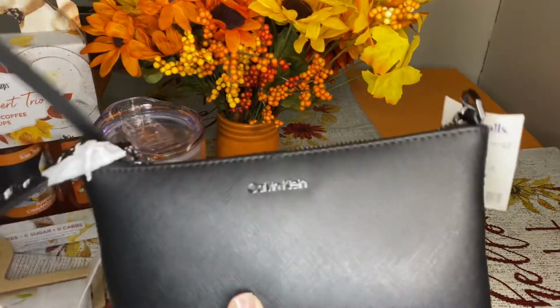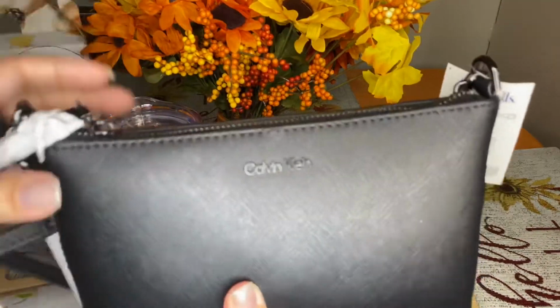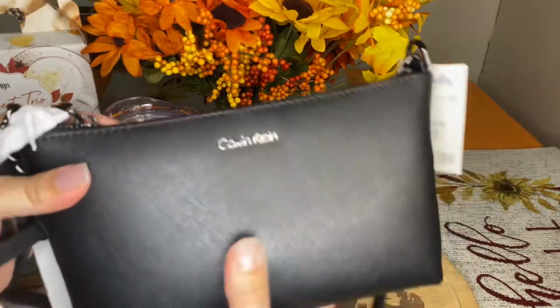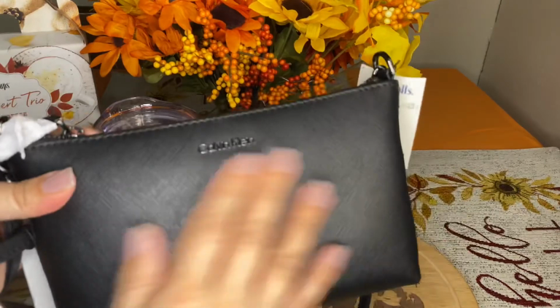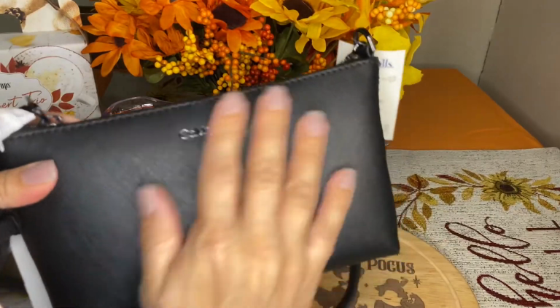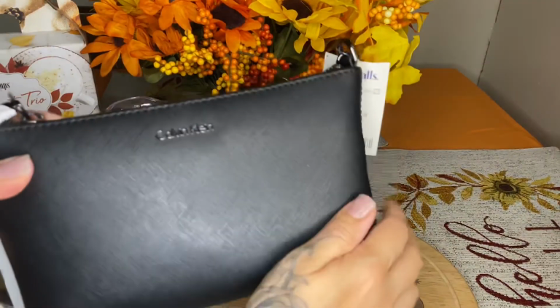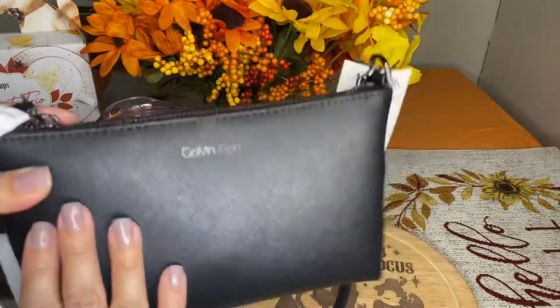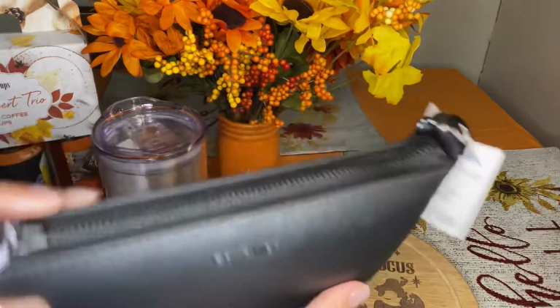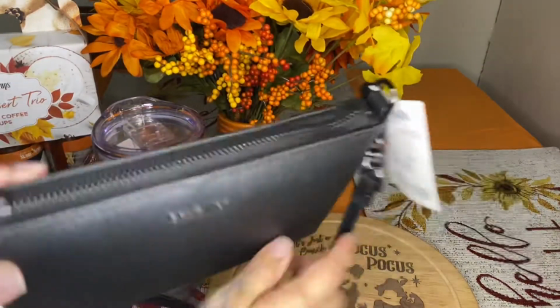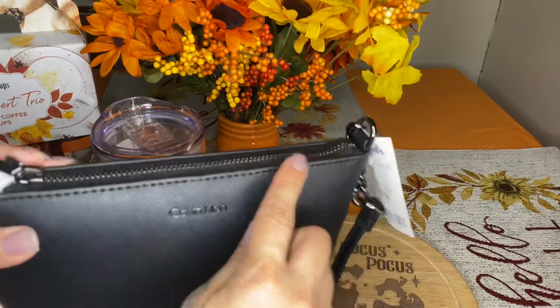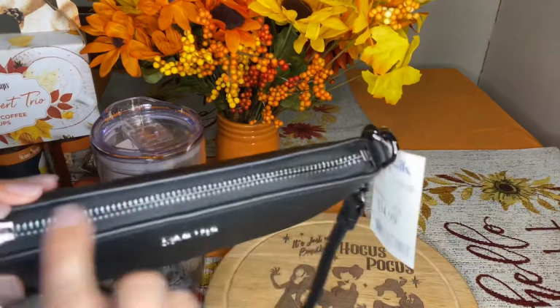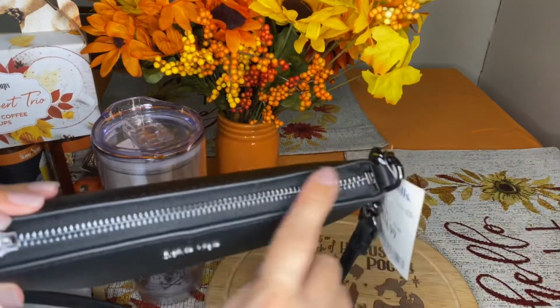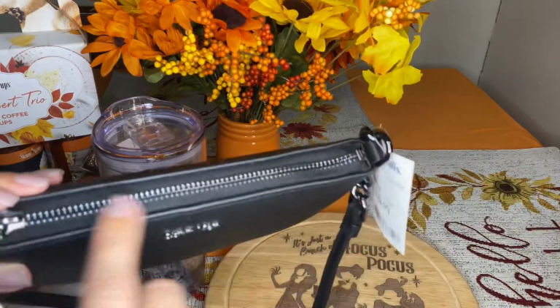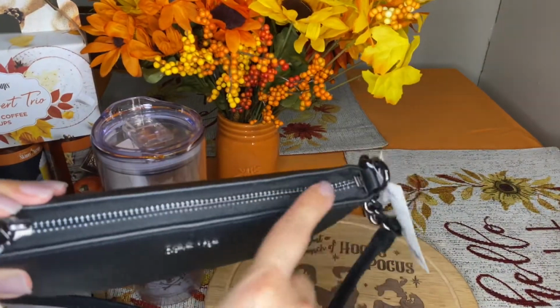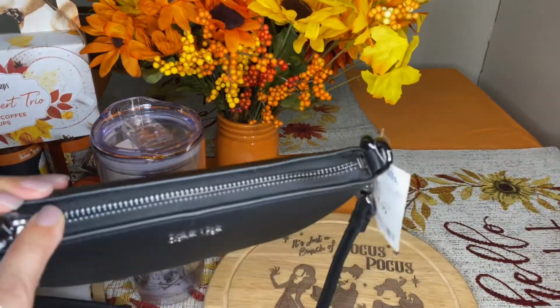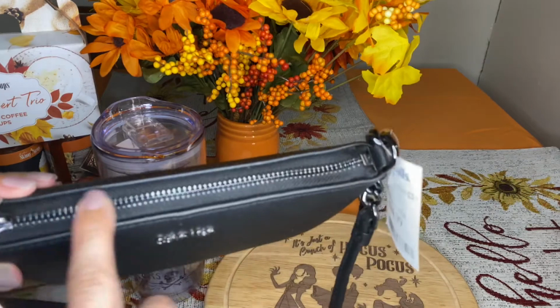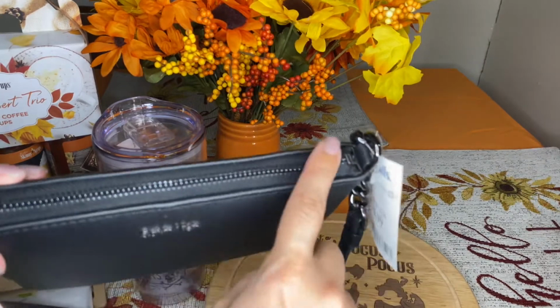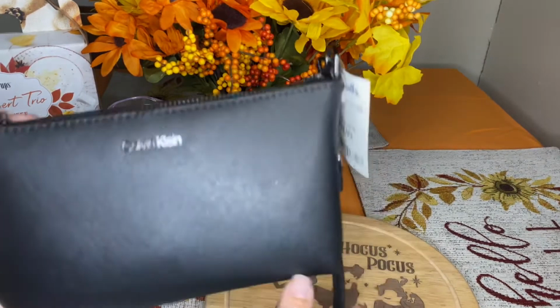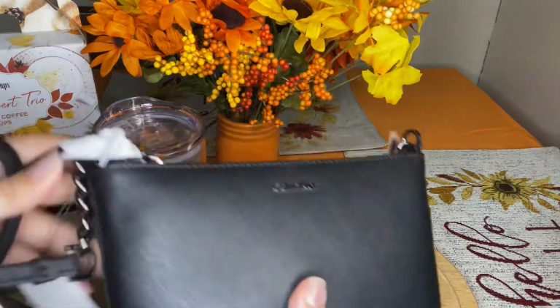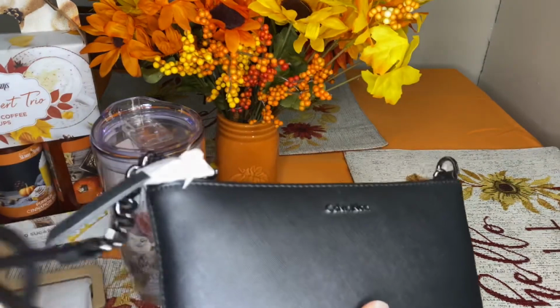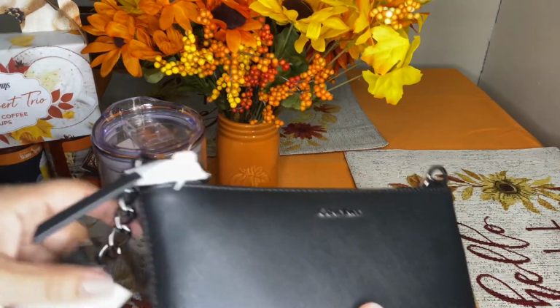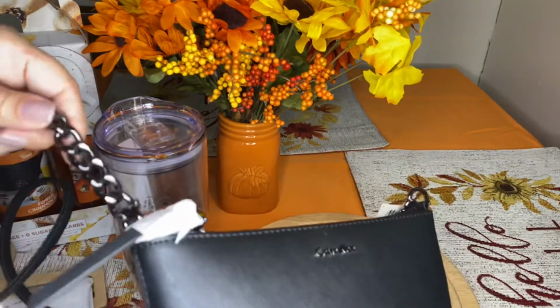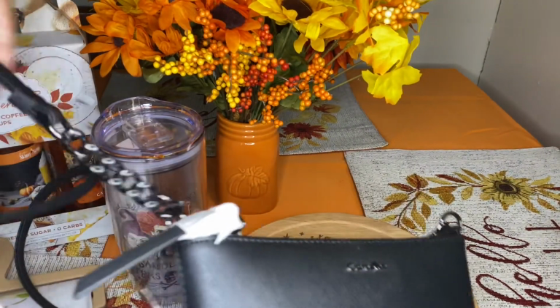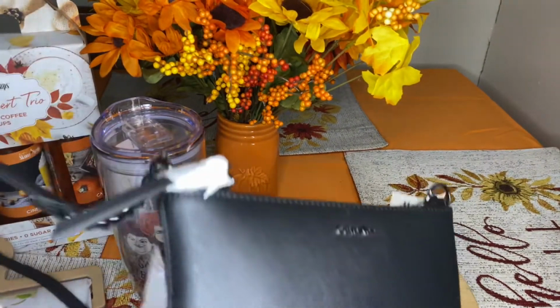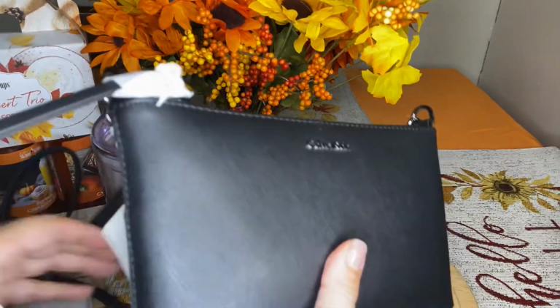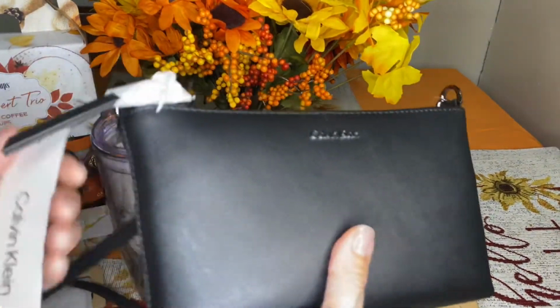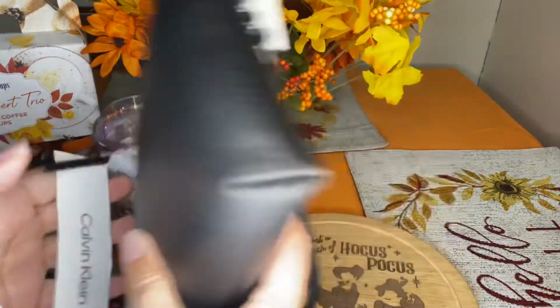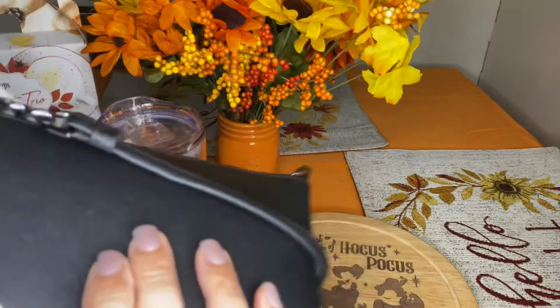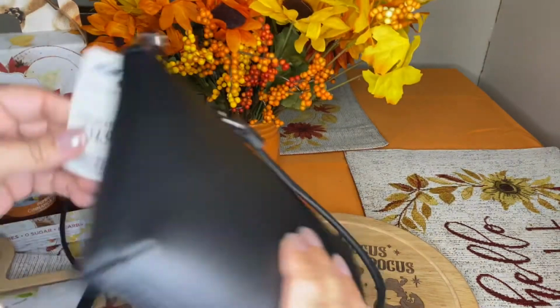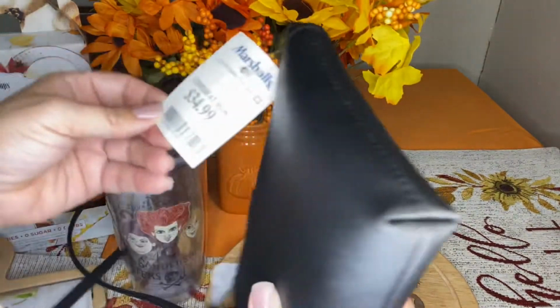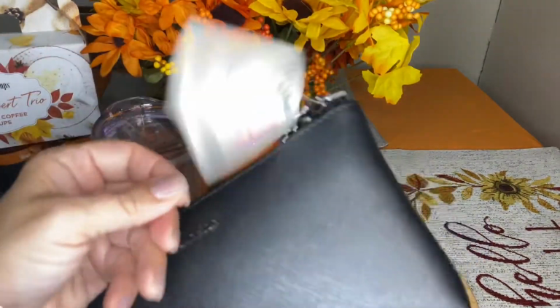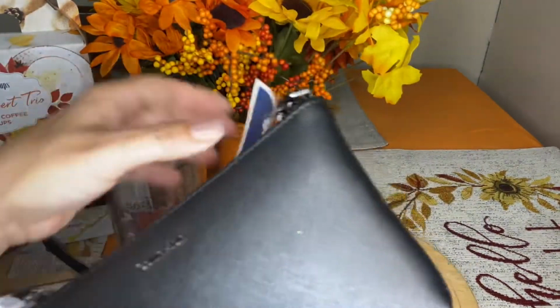And this is the last thing I bought — this cute little Common Climb purse. I like small purses. It's all black, just like I like it, with a black zipper ring. This one was $34.99.